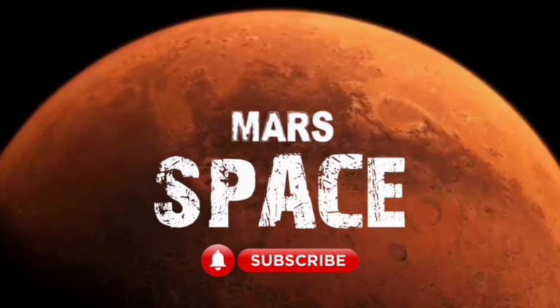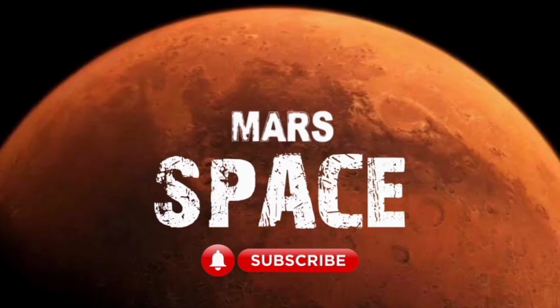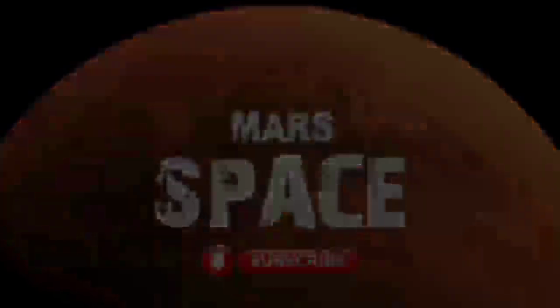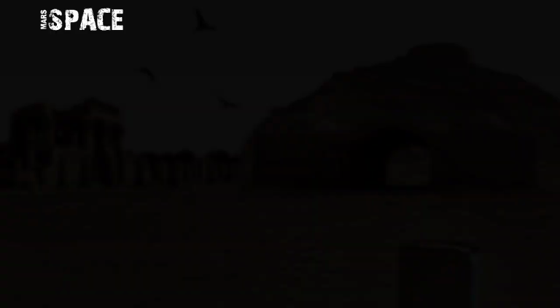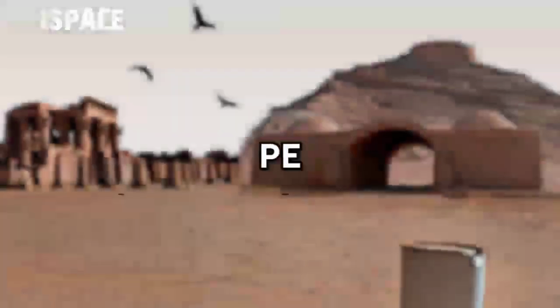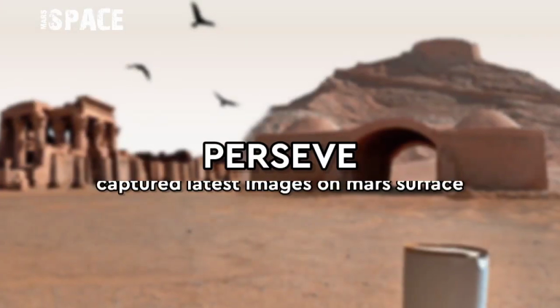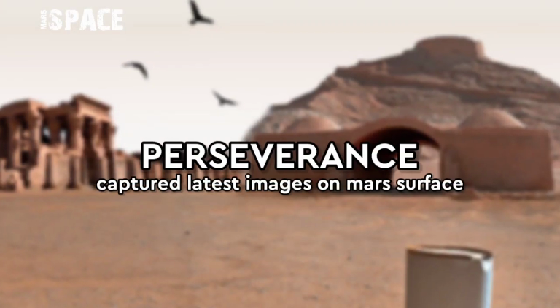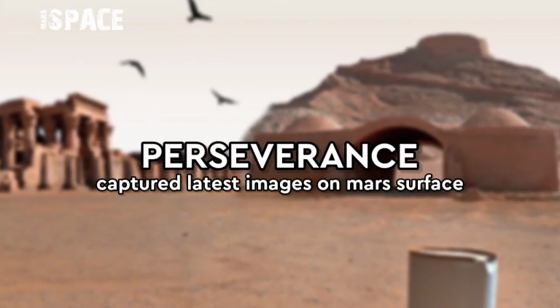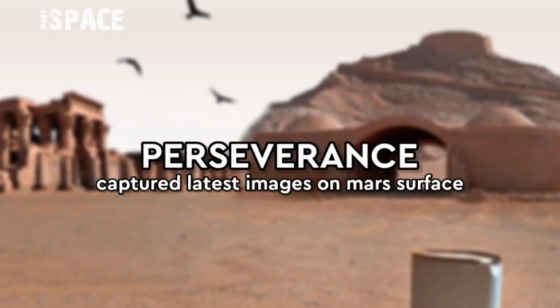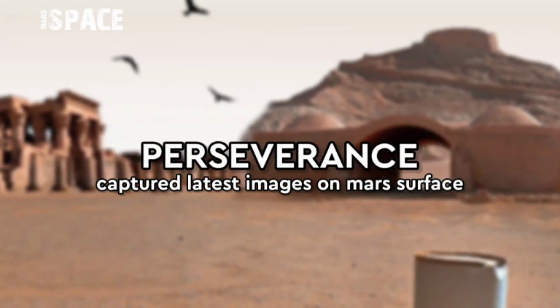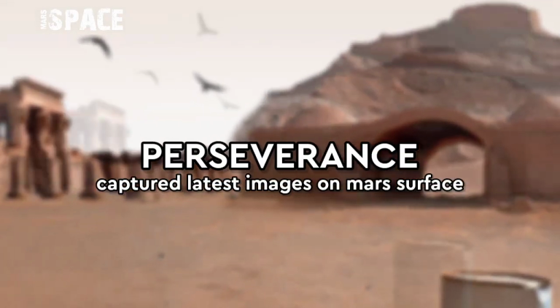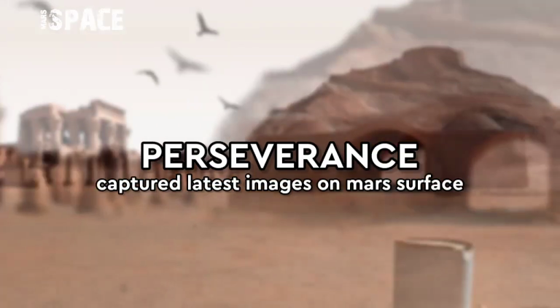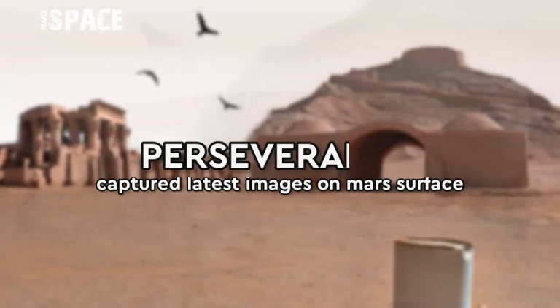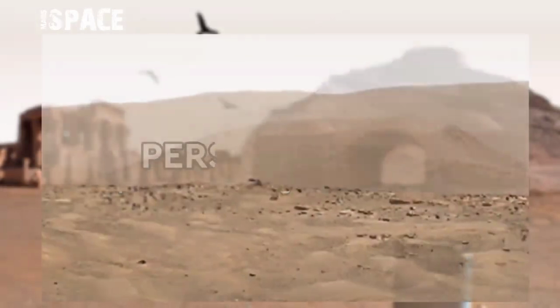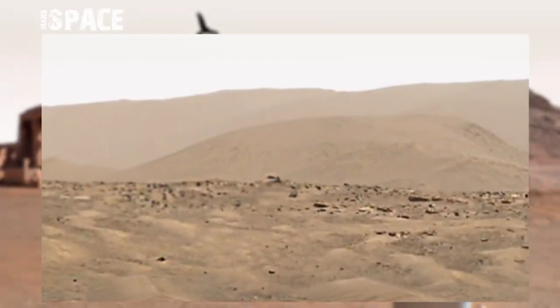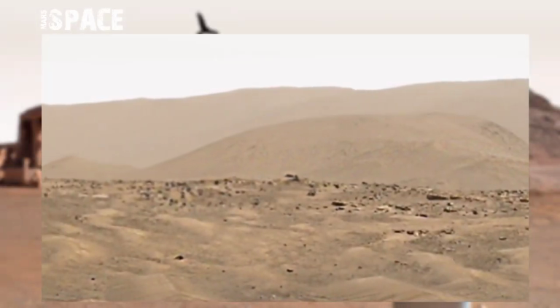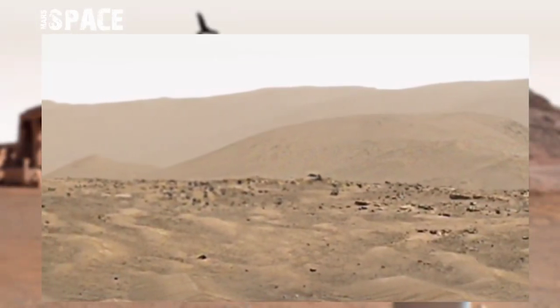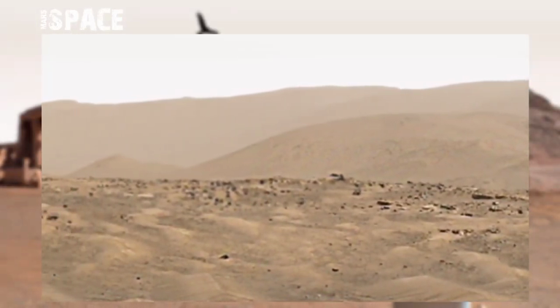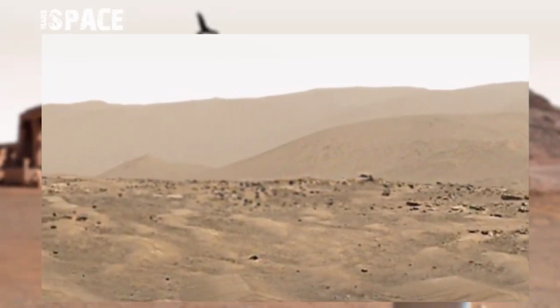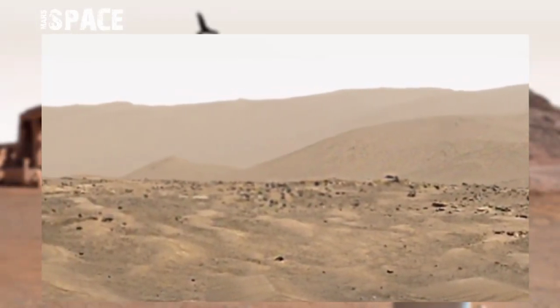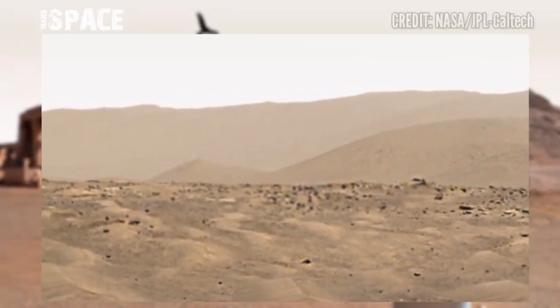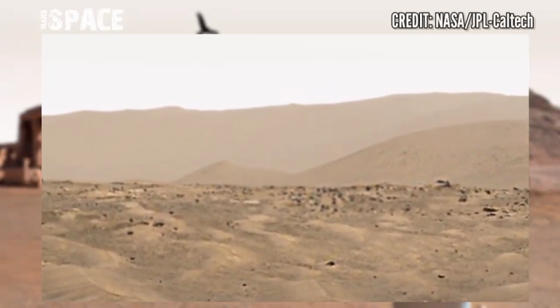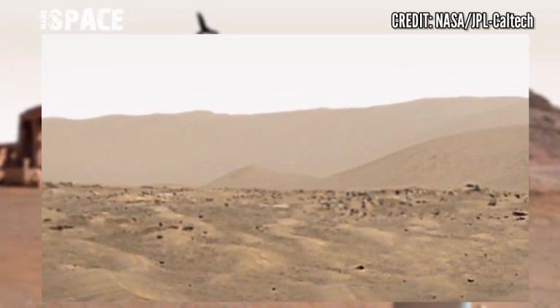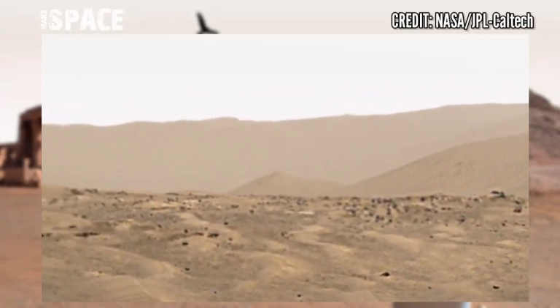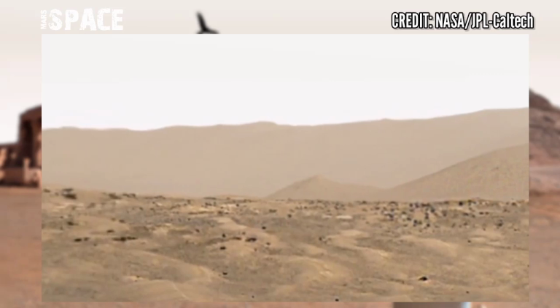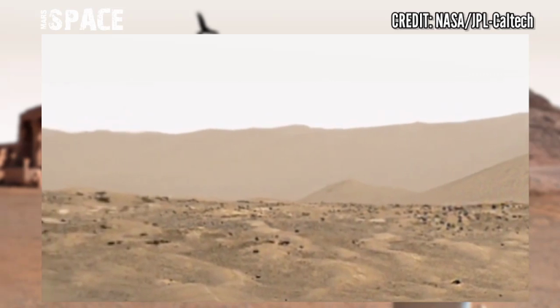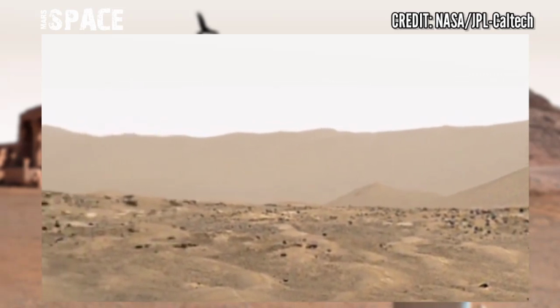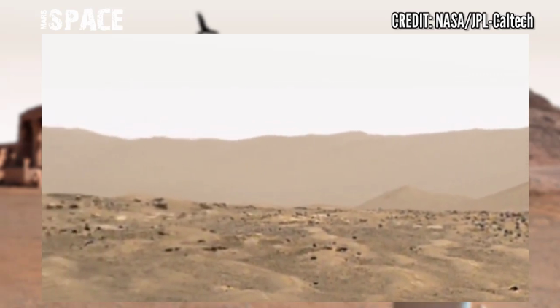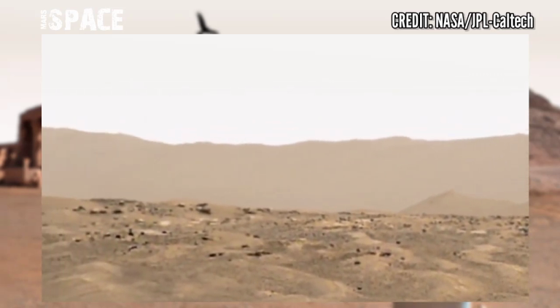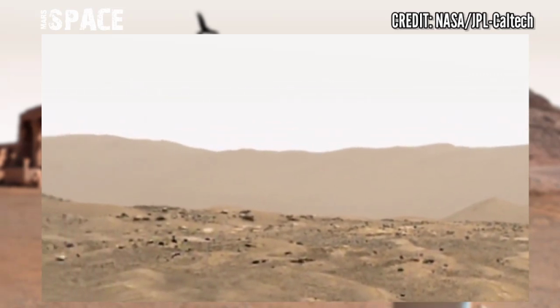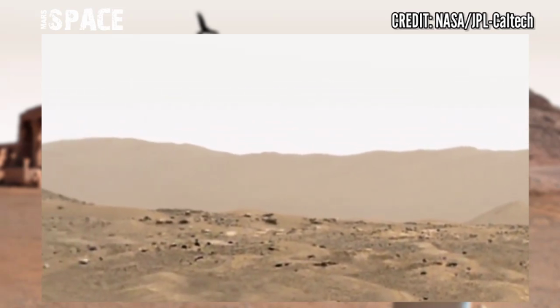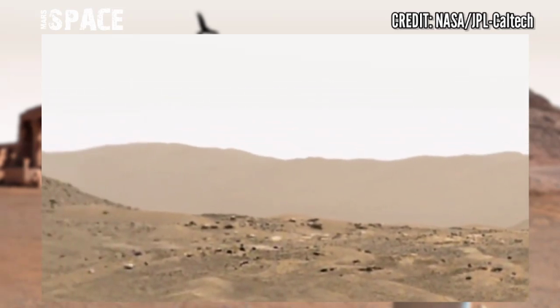Hello everyone, welcome back to our YouTube channel Mars Space. If you are new, hit the bell icon with thumbs up and subscribe. Here are the latest images of Mars from NASA's Mars Perseverance rover.